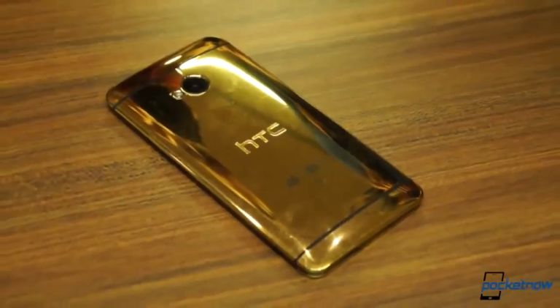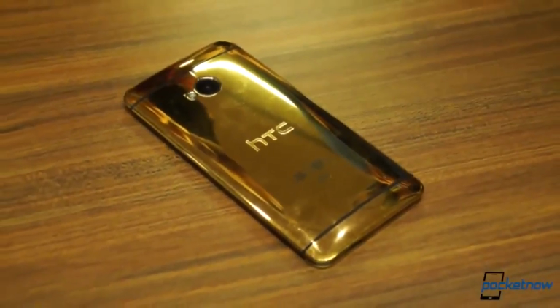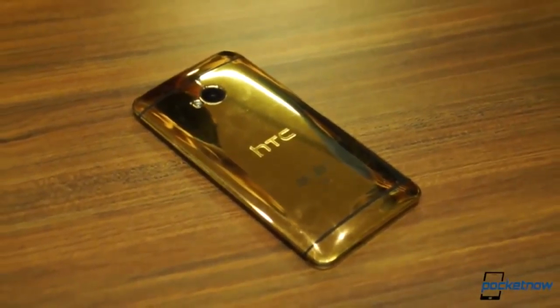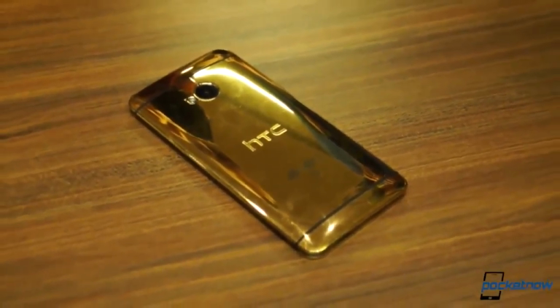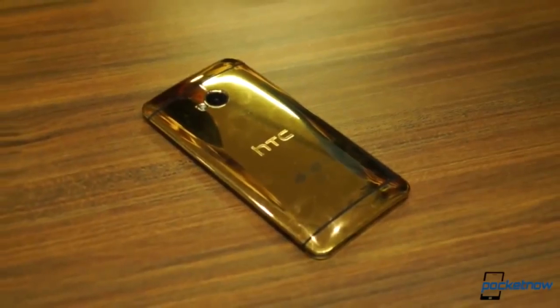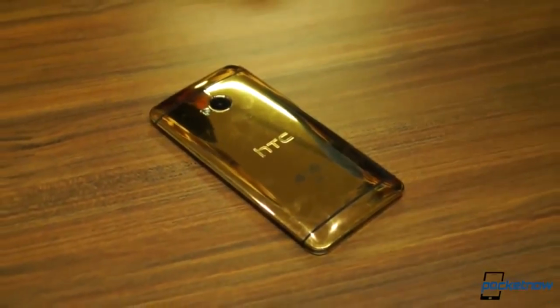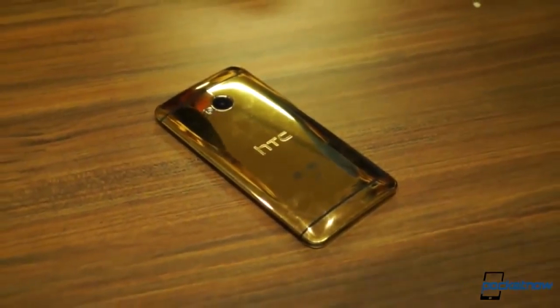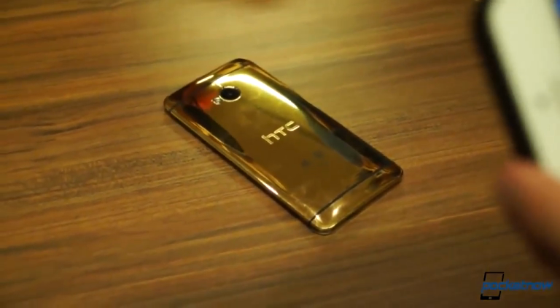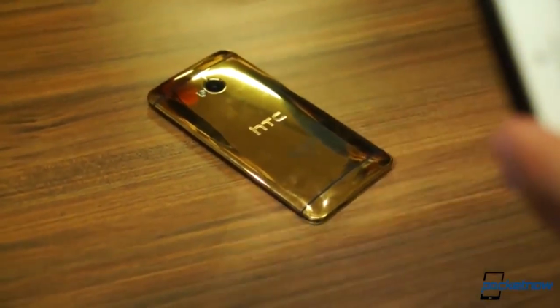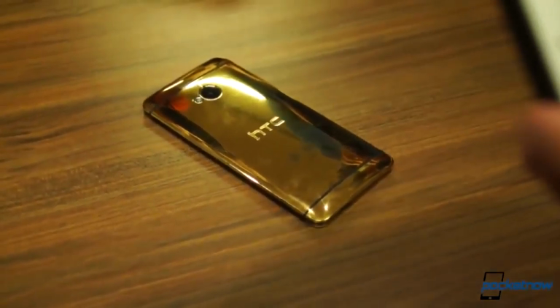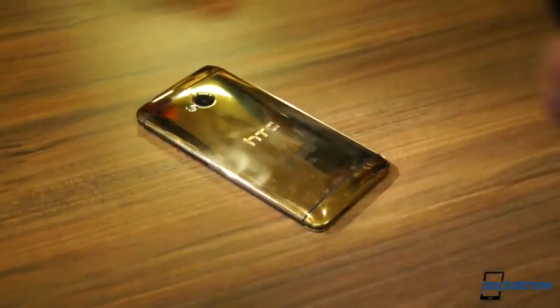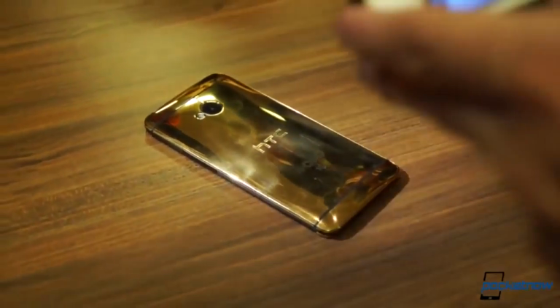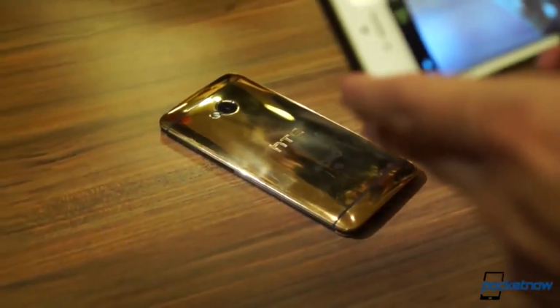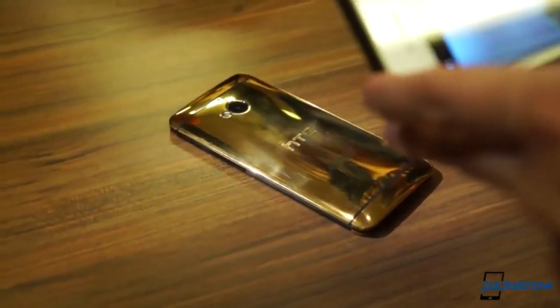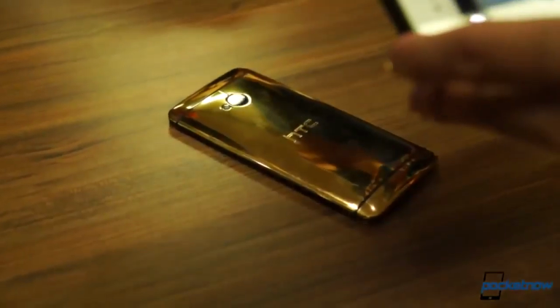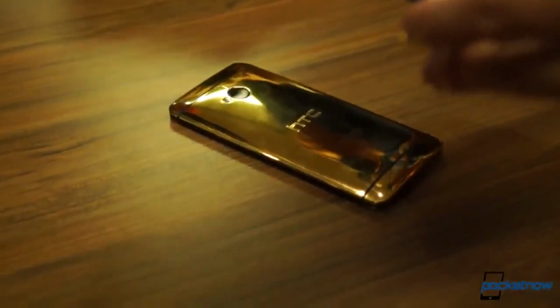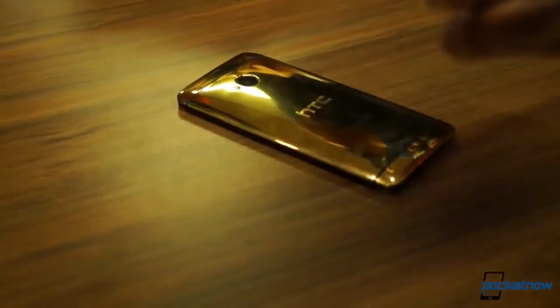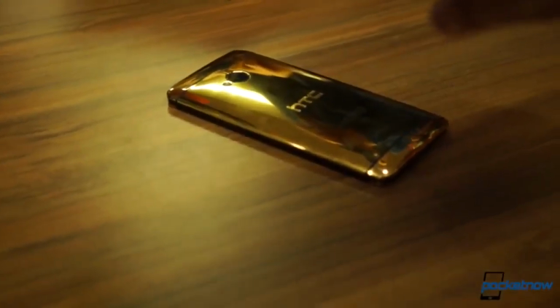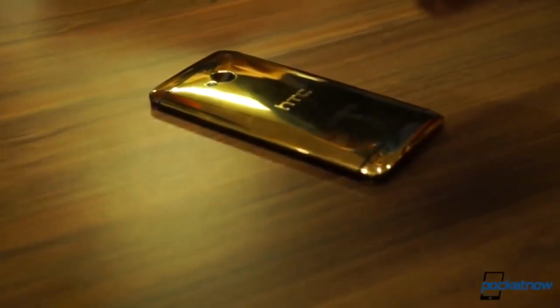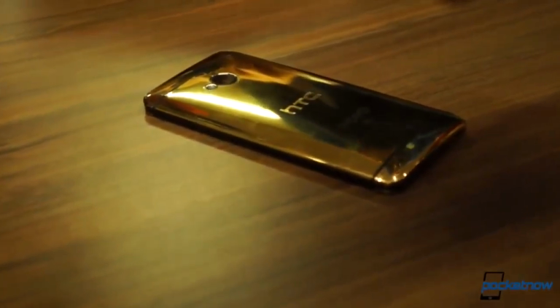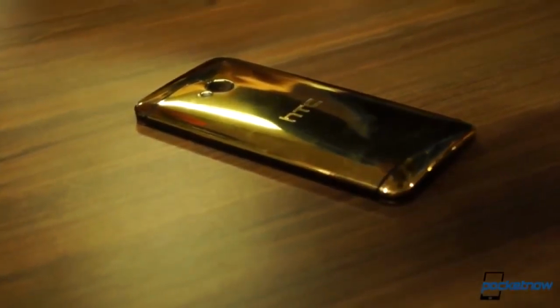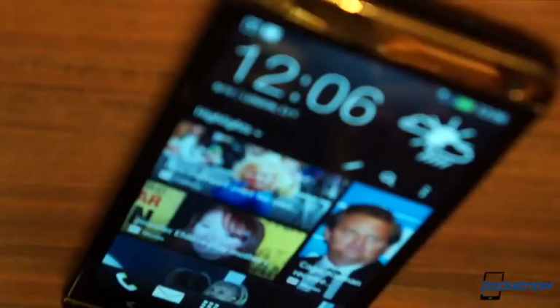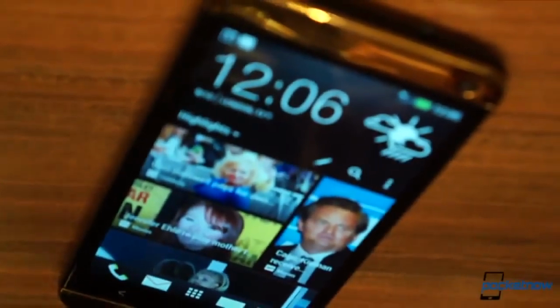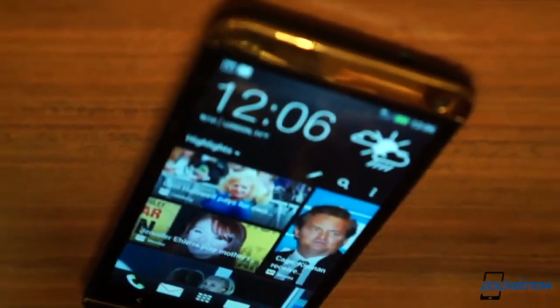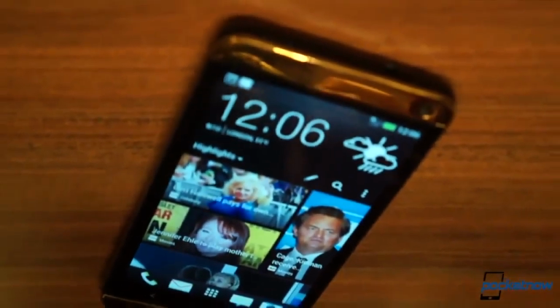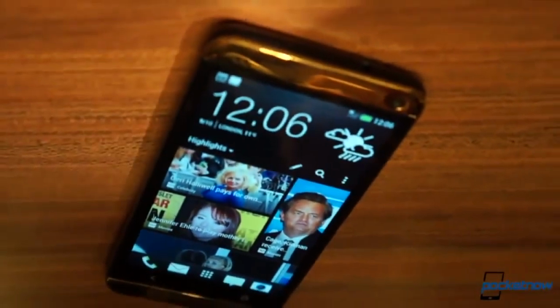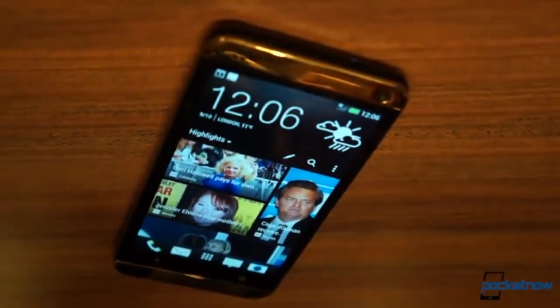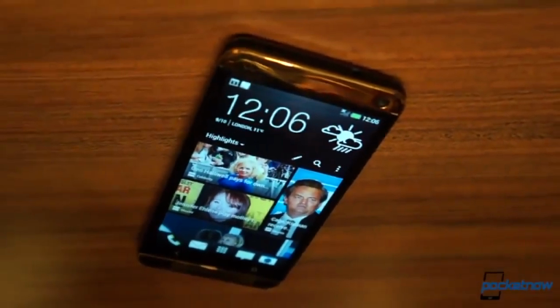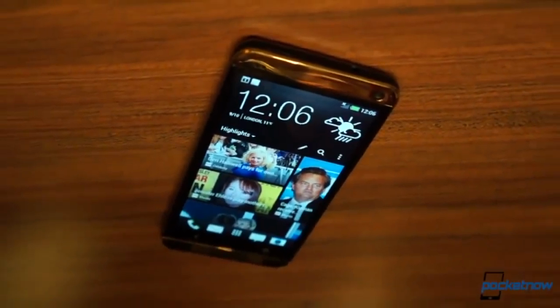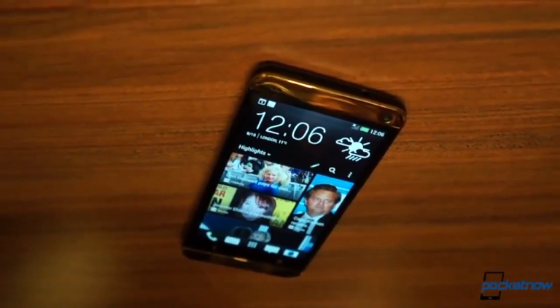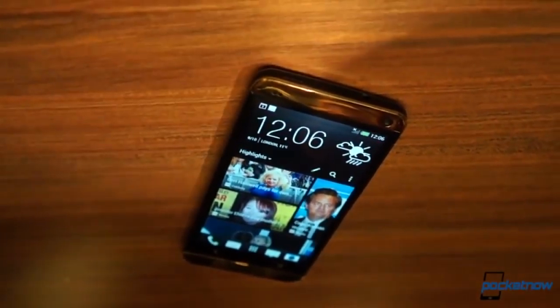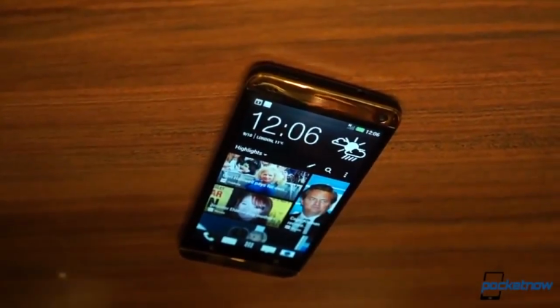18 karat gold plating, to be specific, glazed with a special clear coat for scratch protection. The combined weight of the gold and protective coating only adds an additional 4 grams of mass to this version of the One, but it adds quite a bit of value.